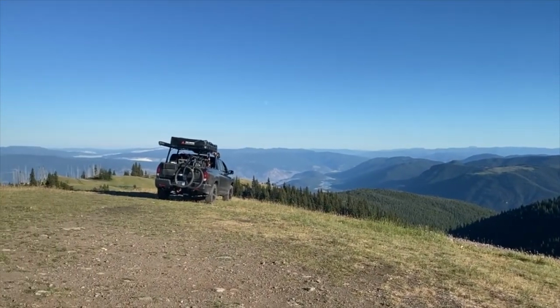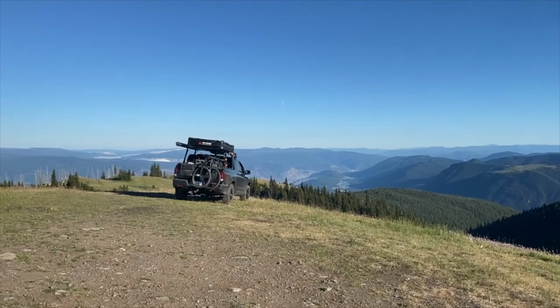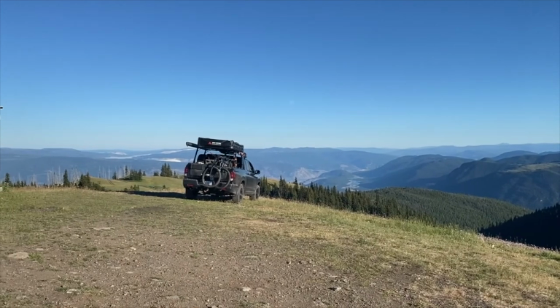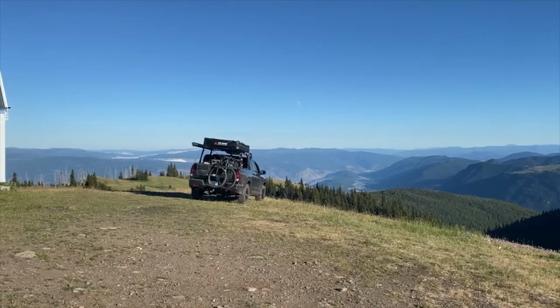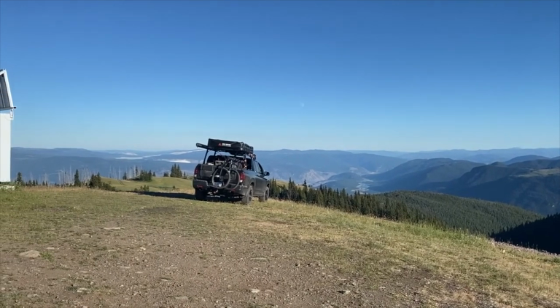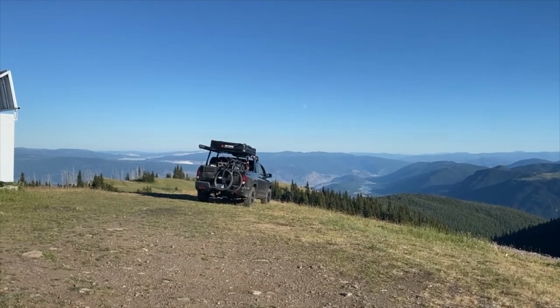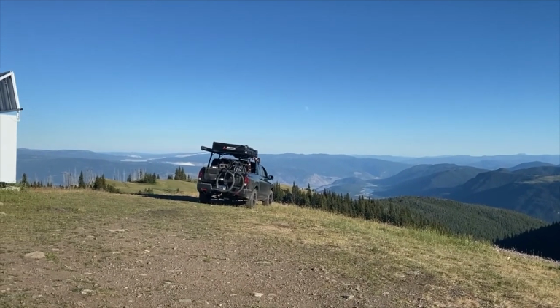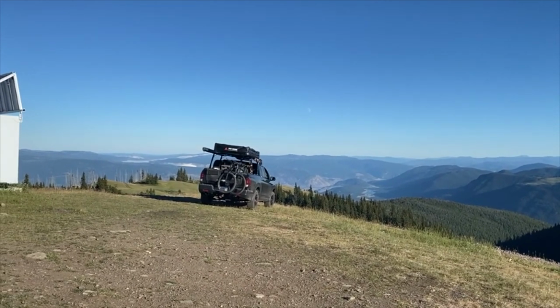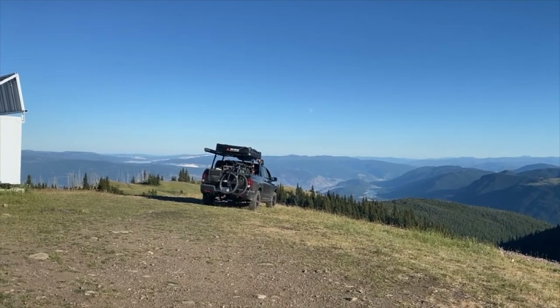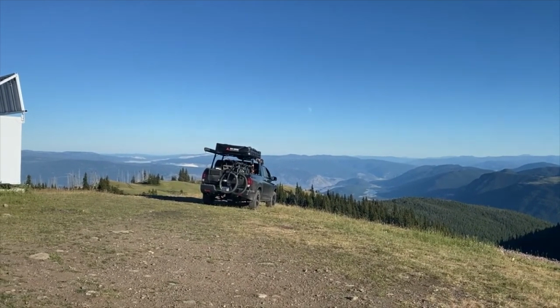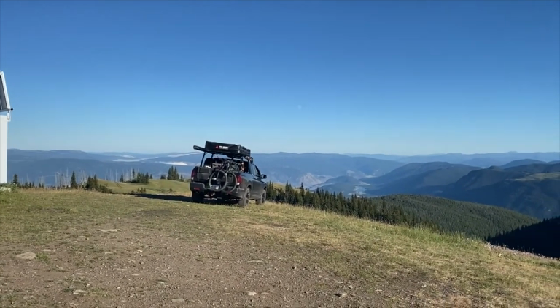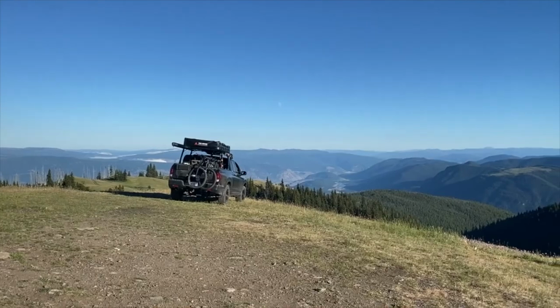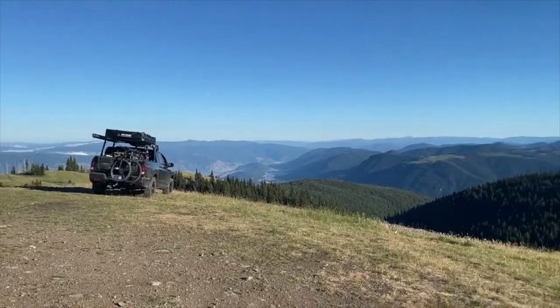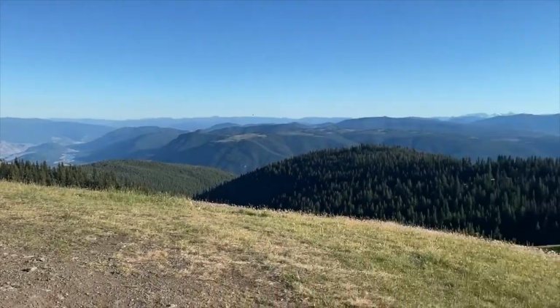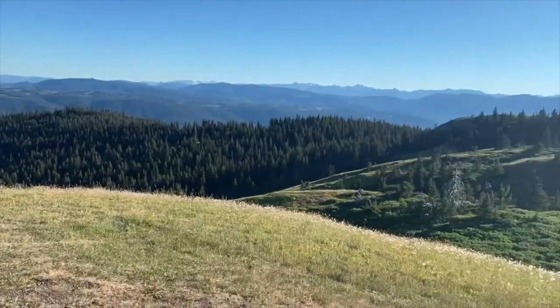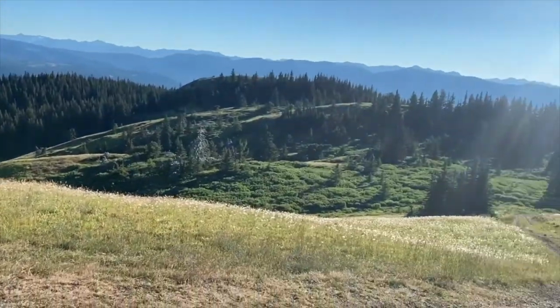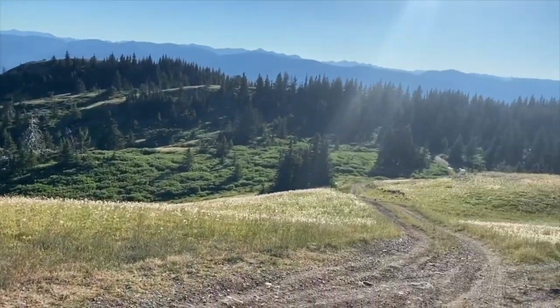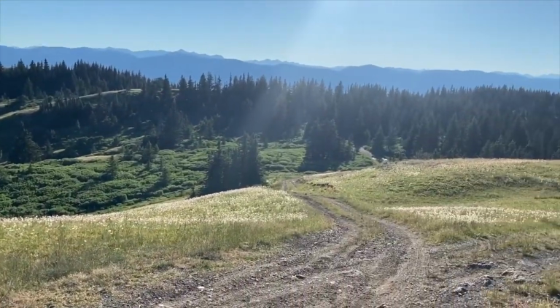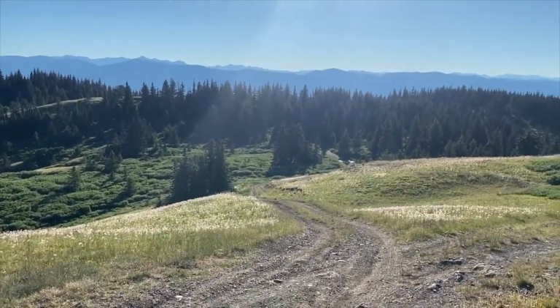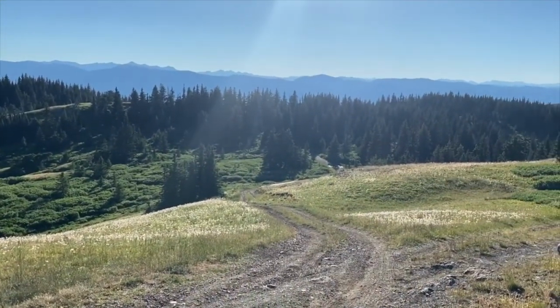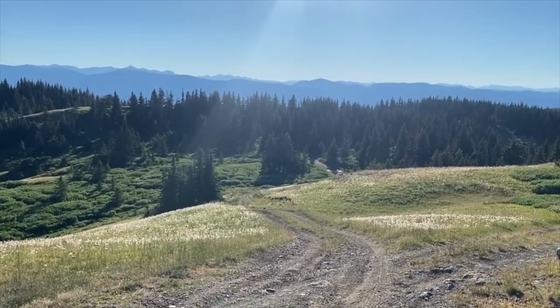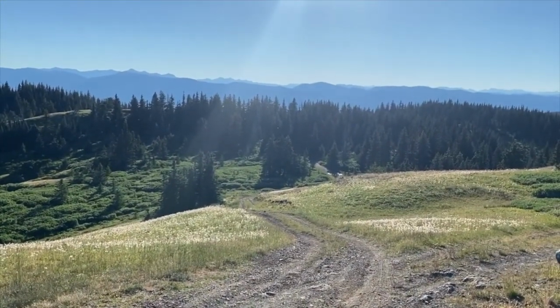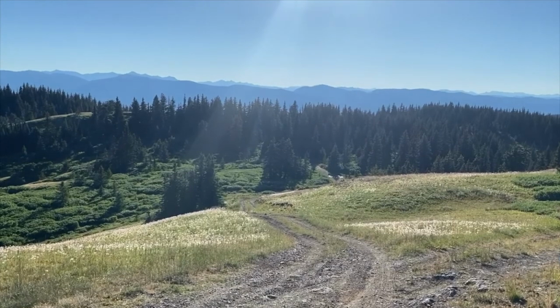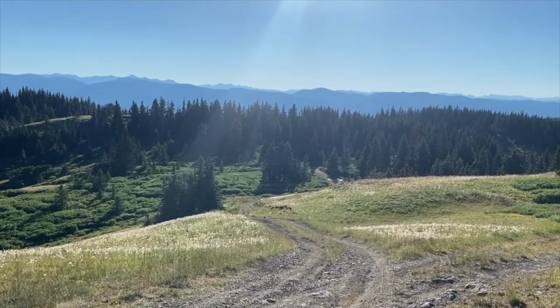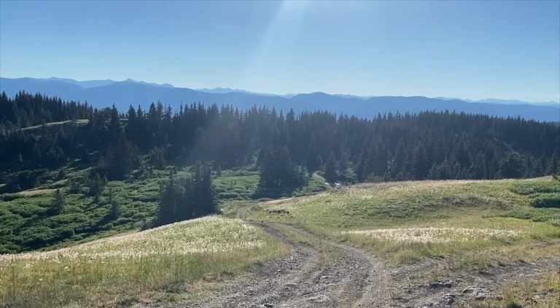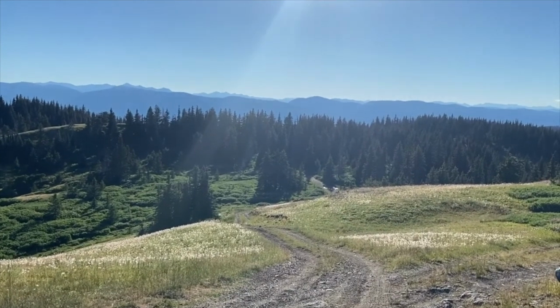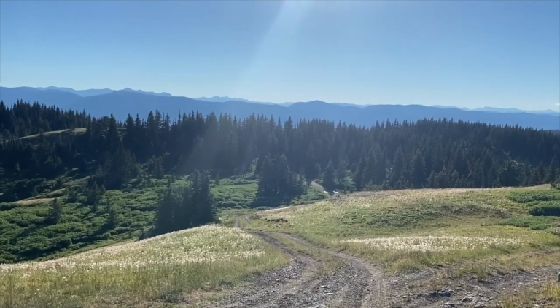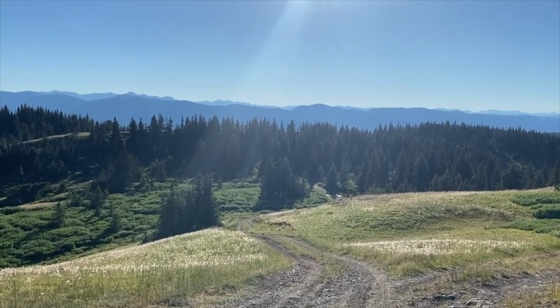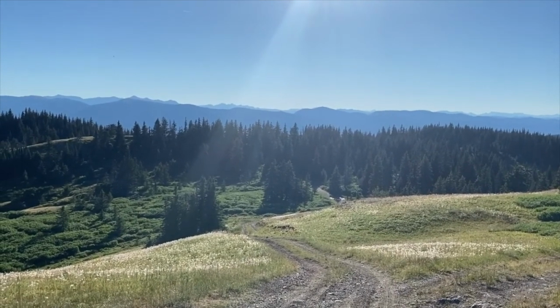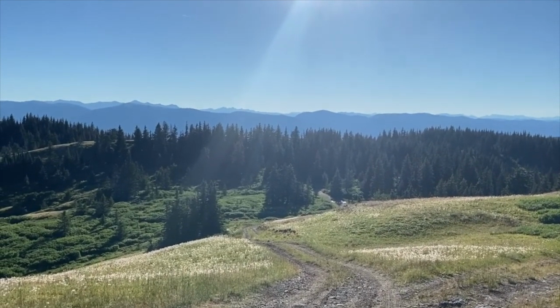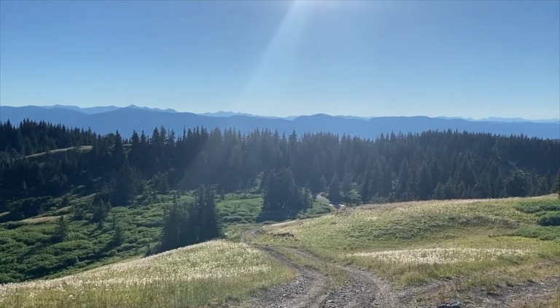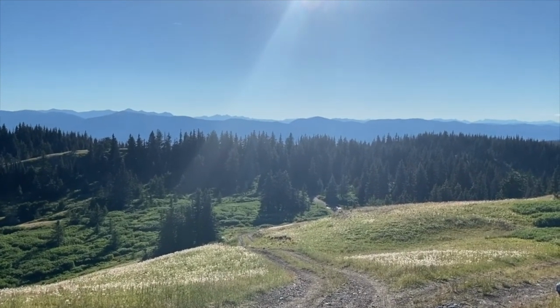Got this badass Honda Ridgeline blocking the view, and we'll get some views on the other side afterwards. This was the final approach coming up. I know video always makes it look not that steep. It was definitely the steepest part of the drive, and the Ridgeline had looked like a challenge.